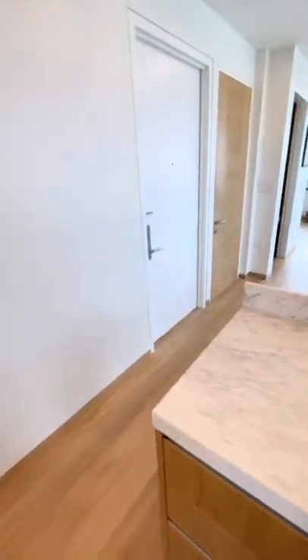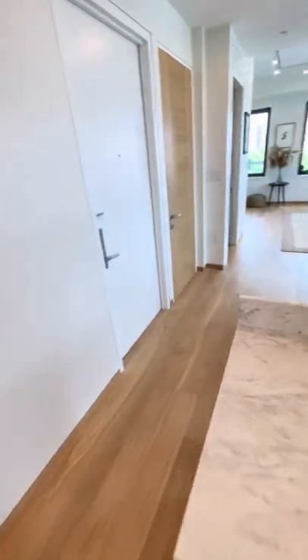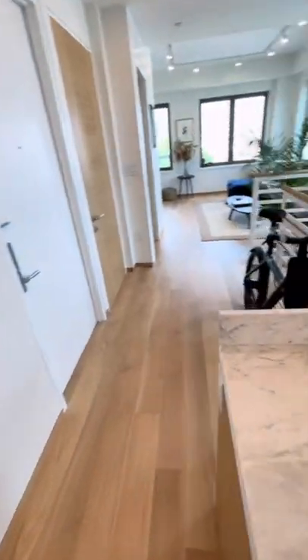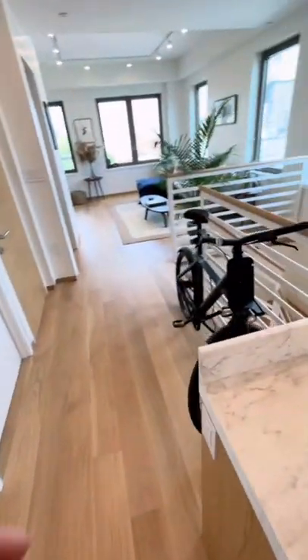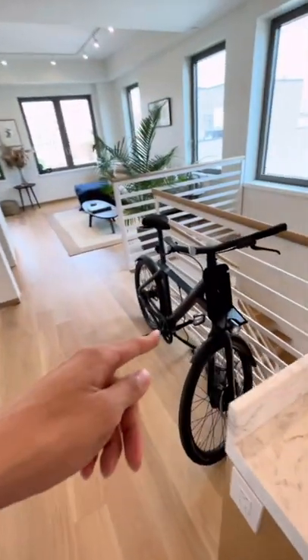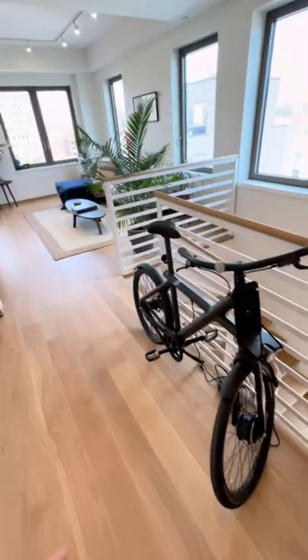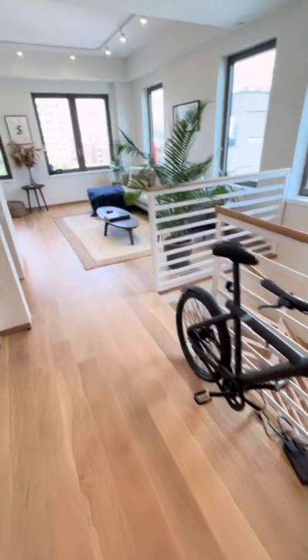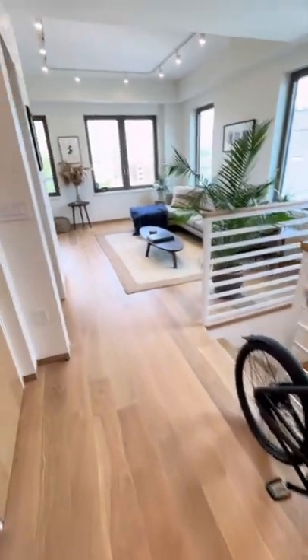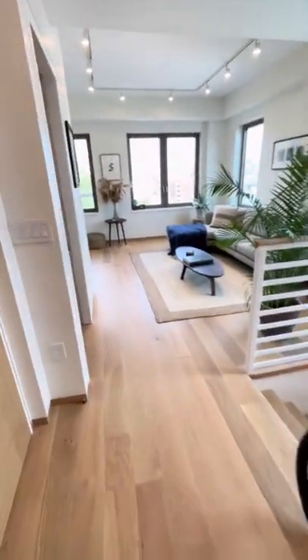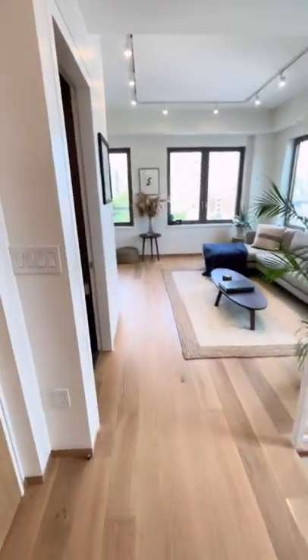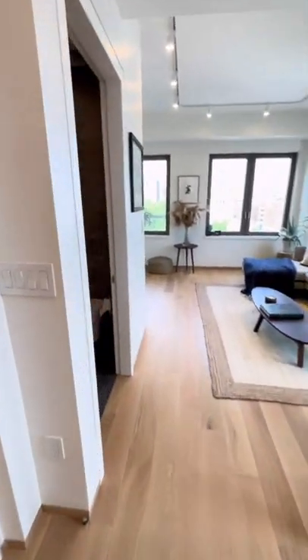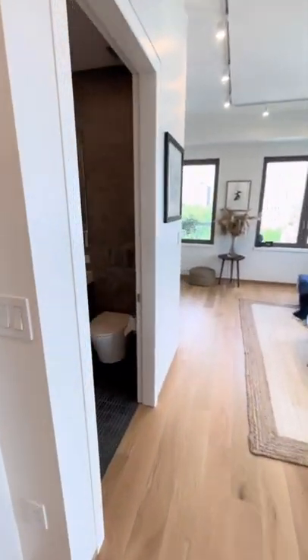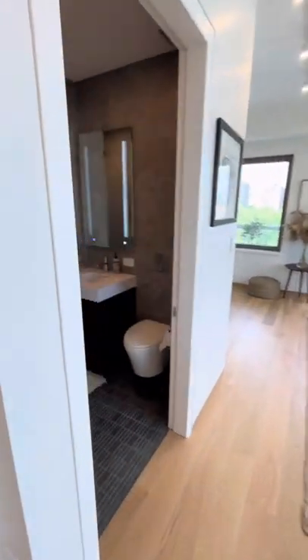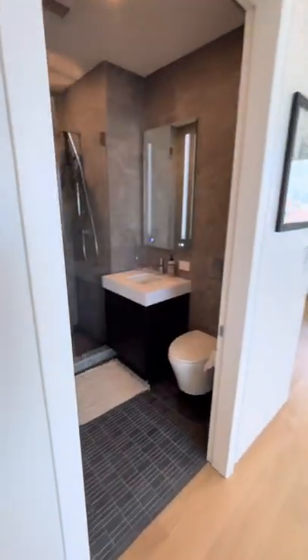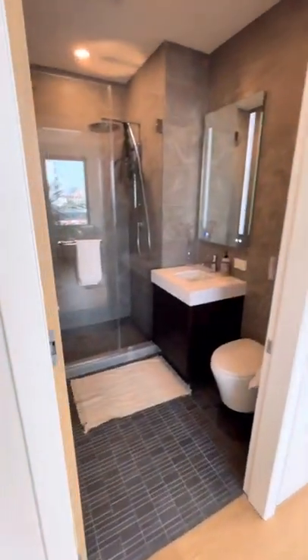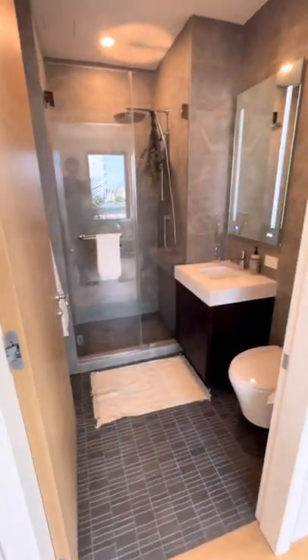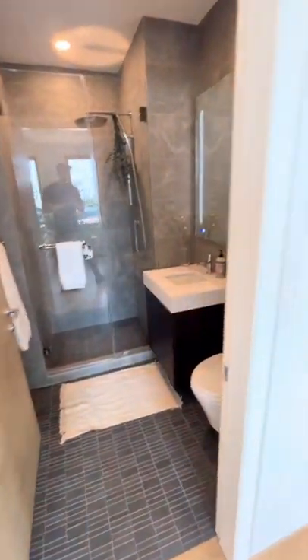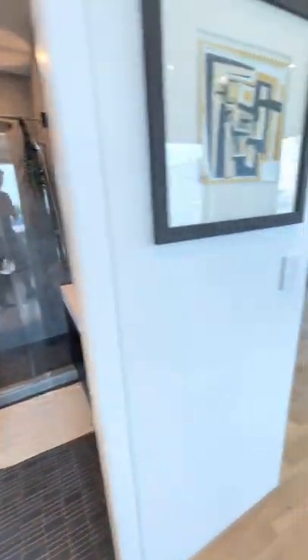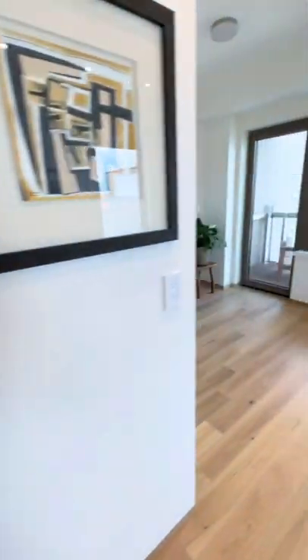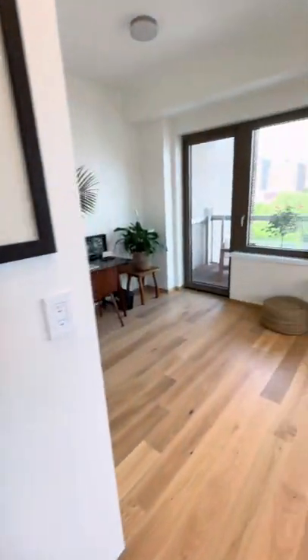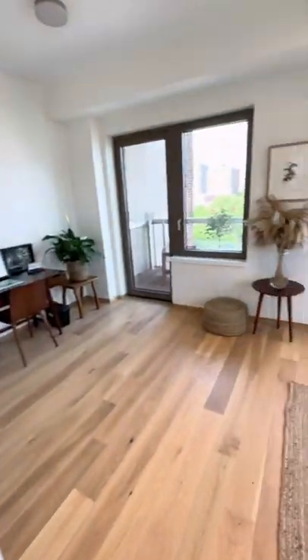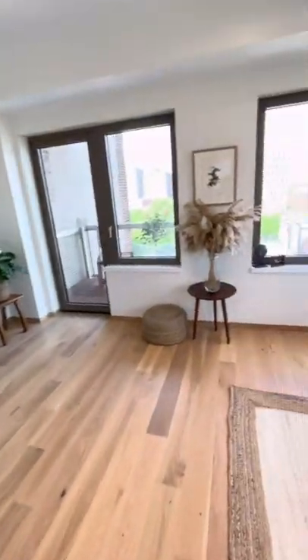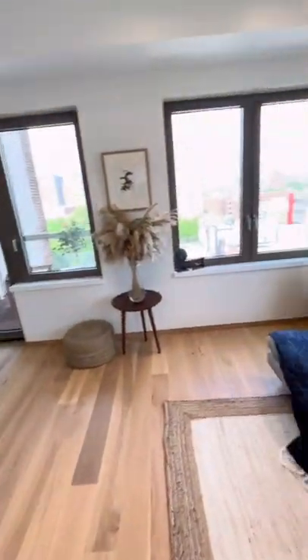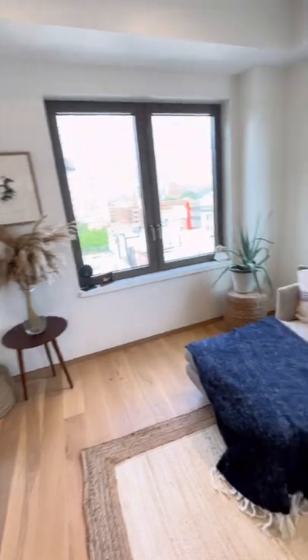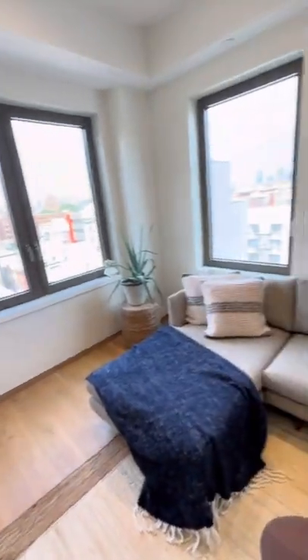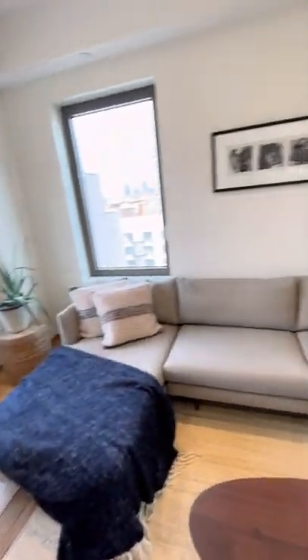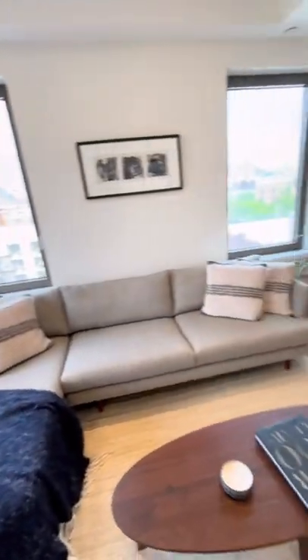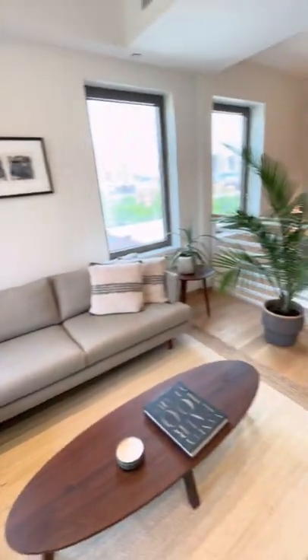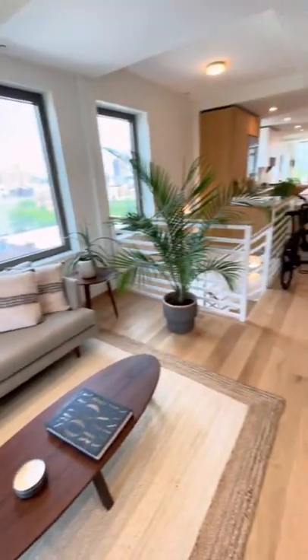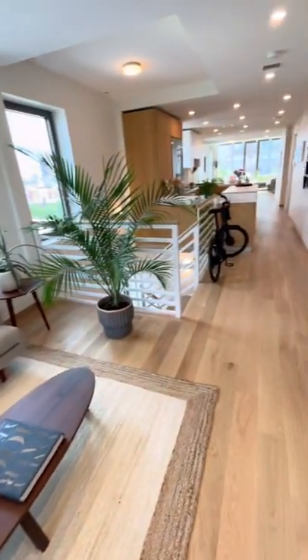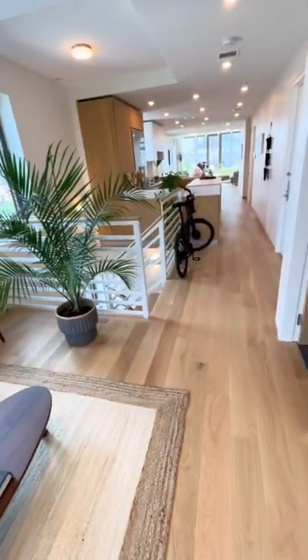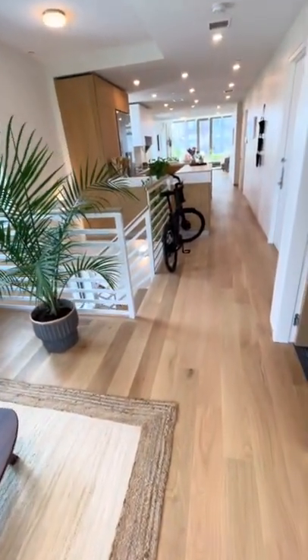And guess what? If you buy this apartment, you get a free e-bike. Coming up on one of three full bathrooms, and this extended living can be converted into bedrooms or just used for entertaining.